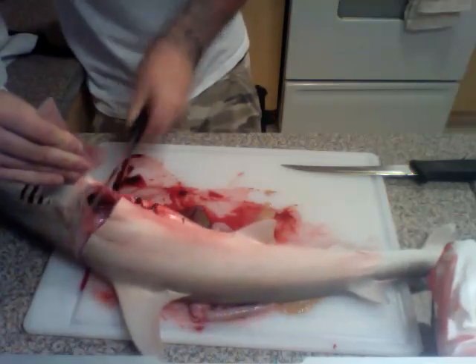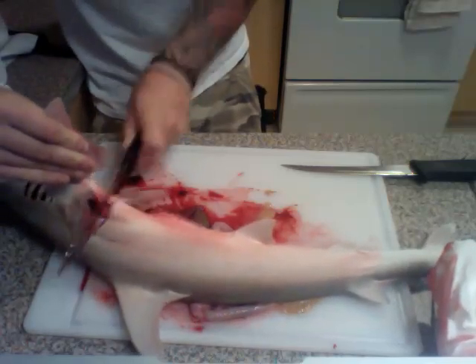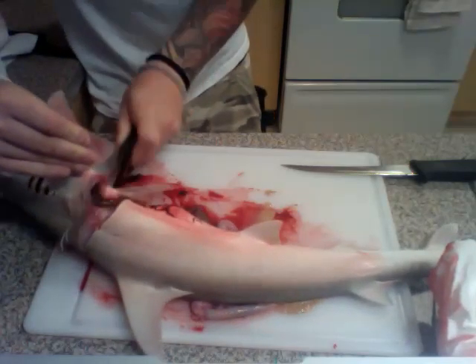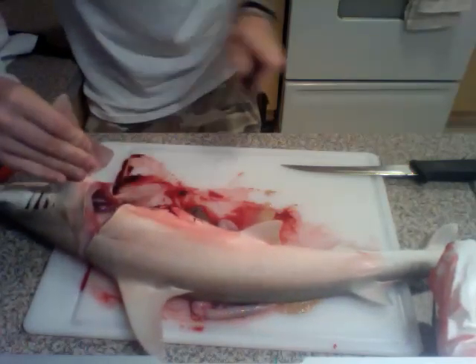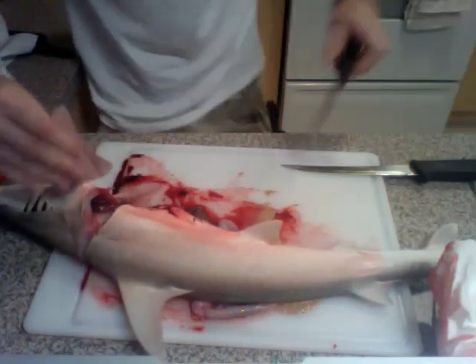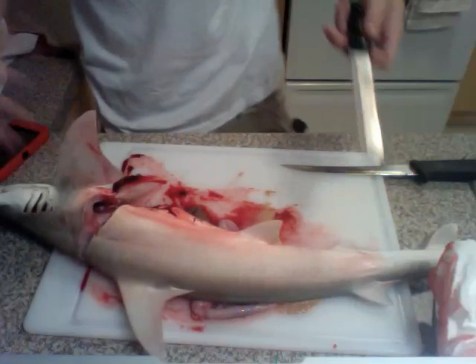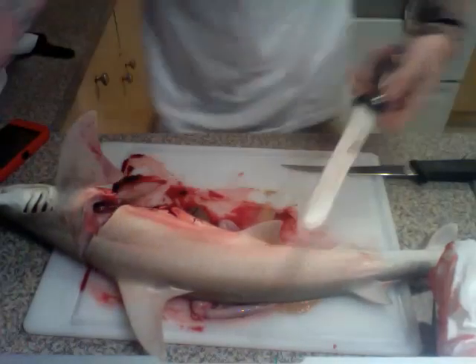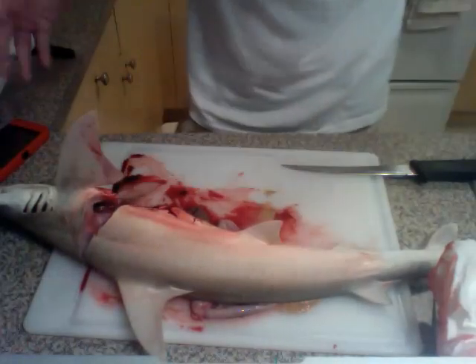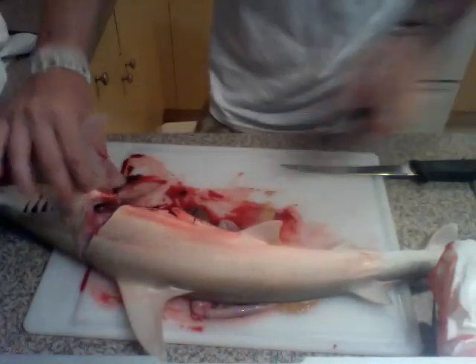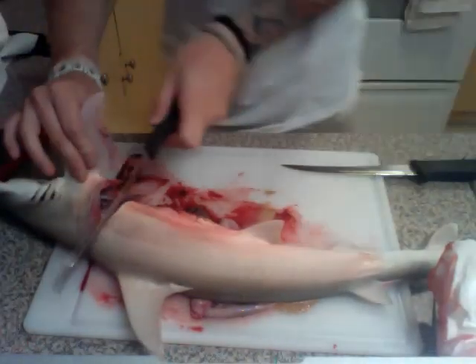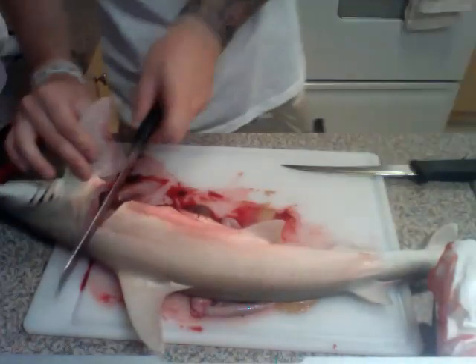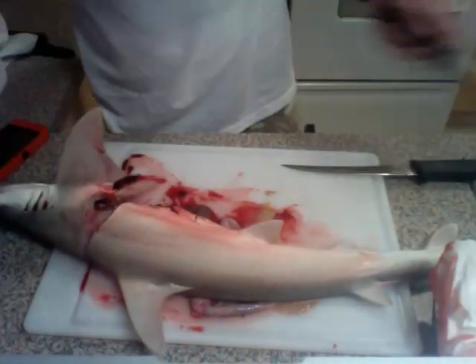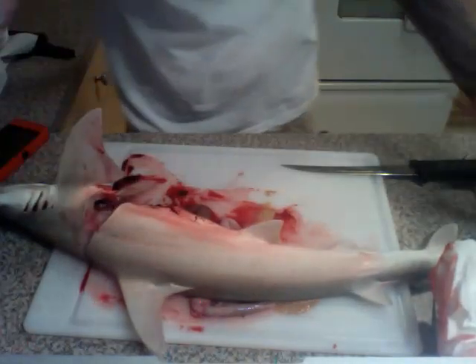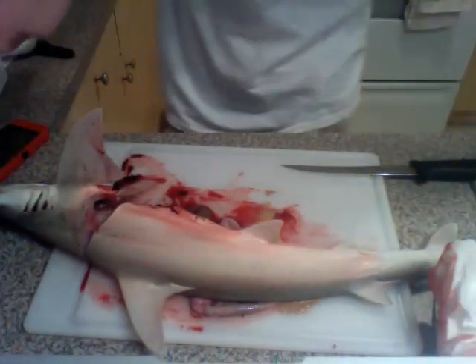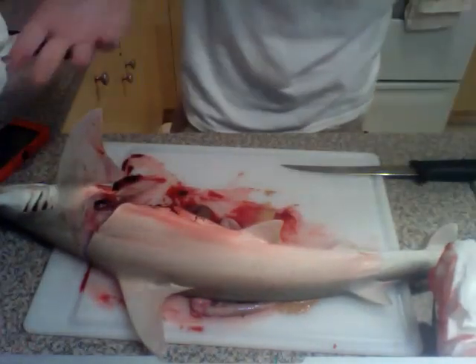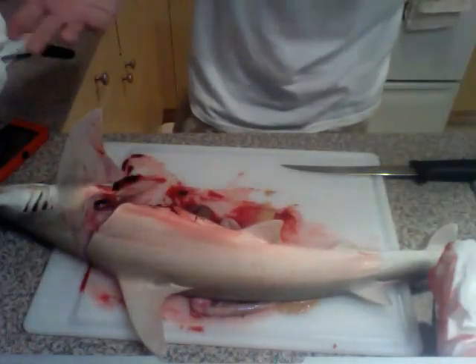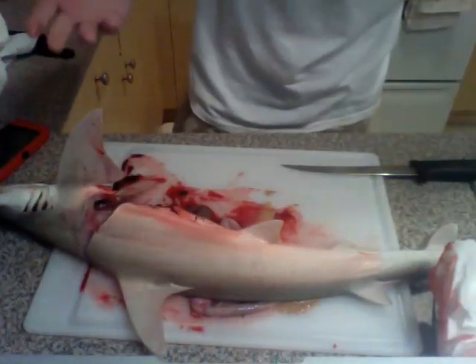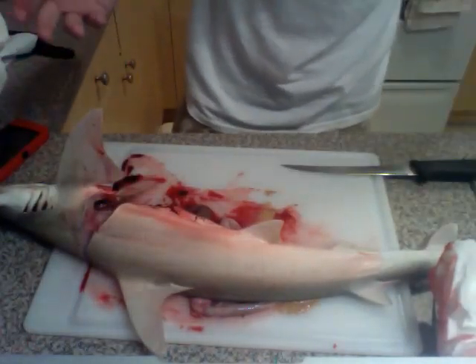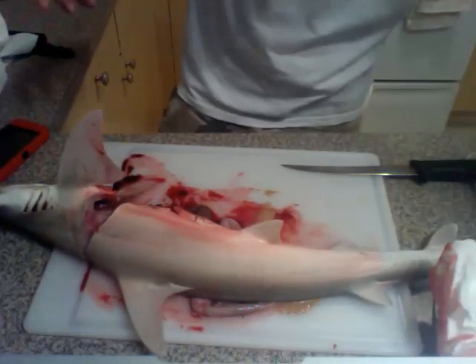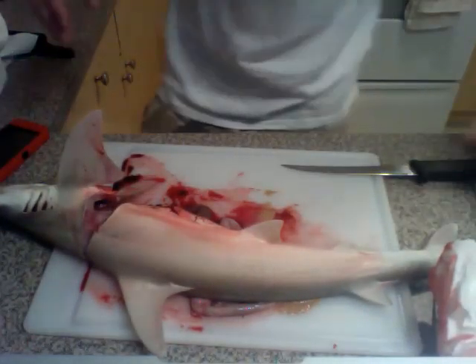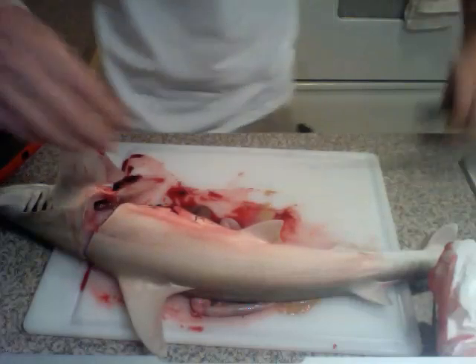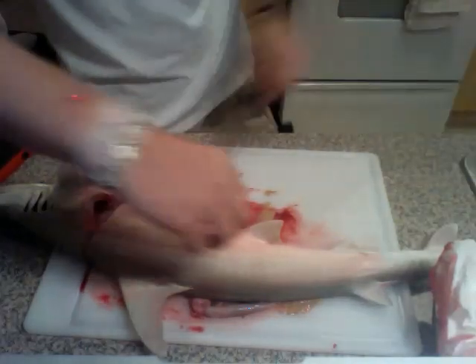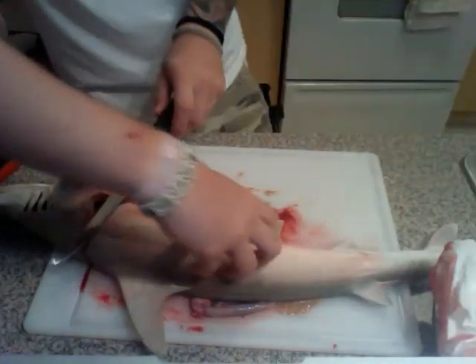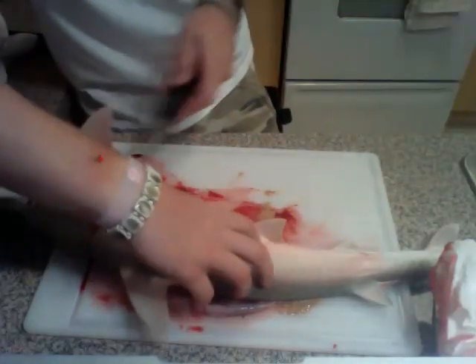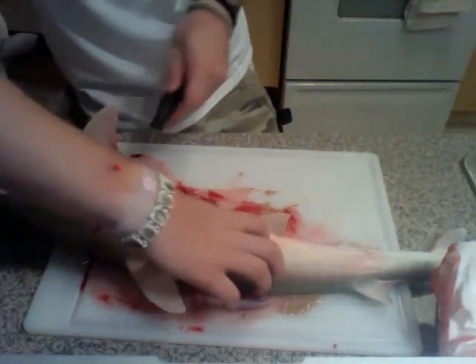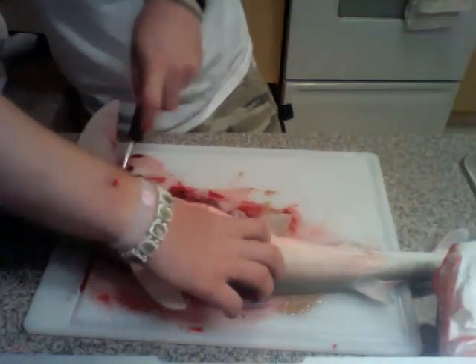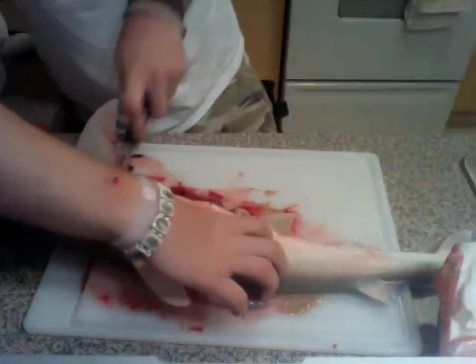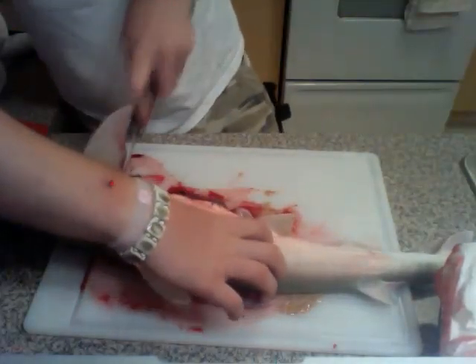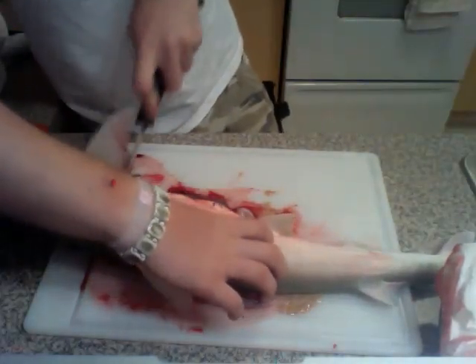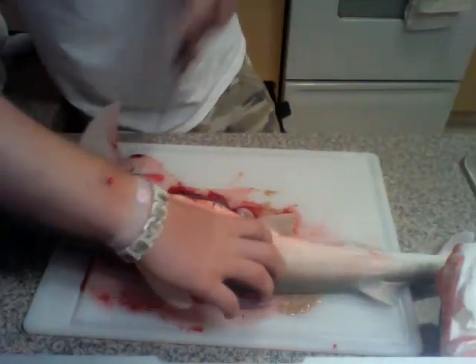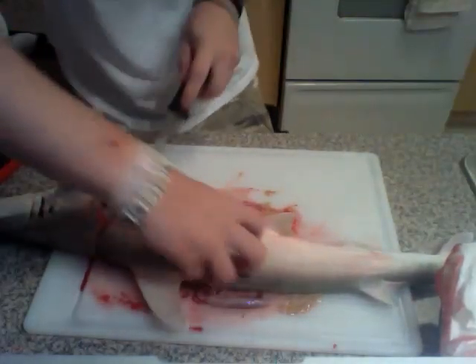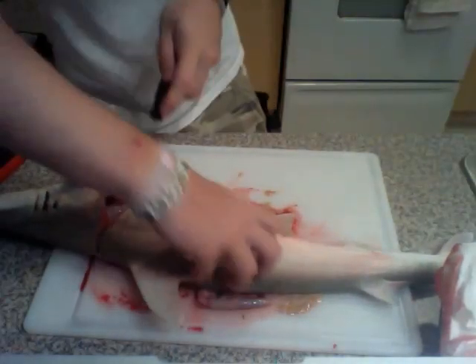Black tips are a little bit easier, but you got to deal with what you caught. Now again, just finish it off with the fillet knife.